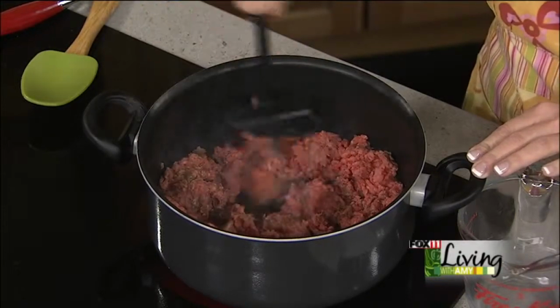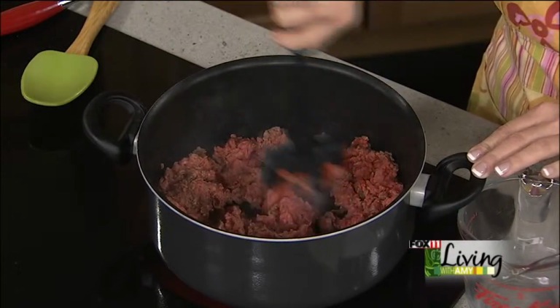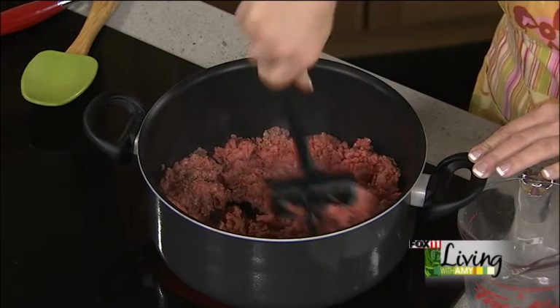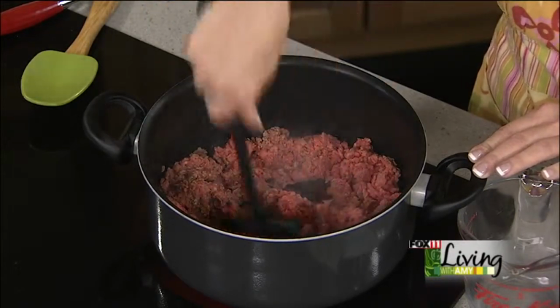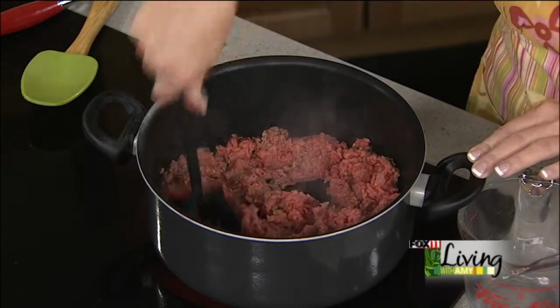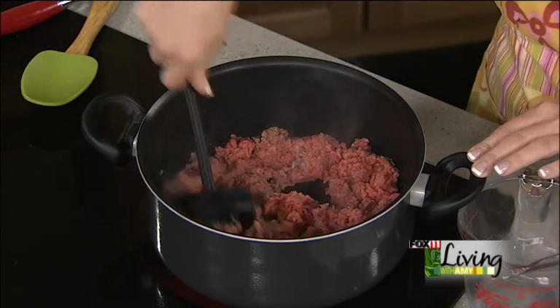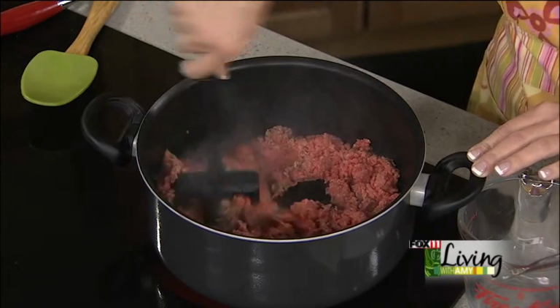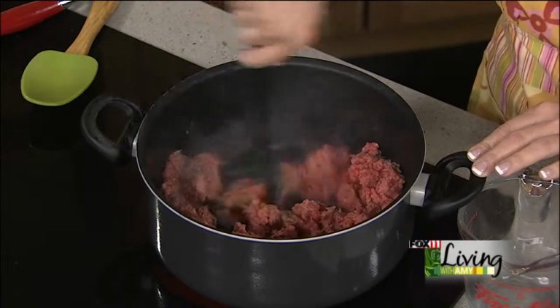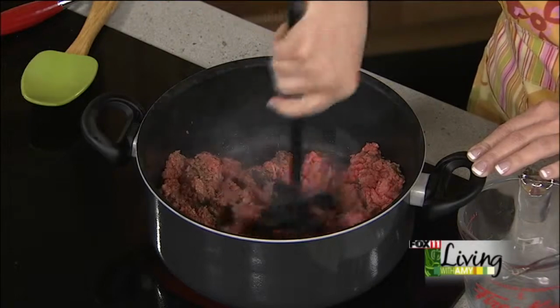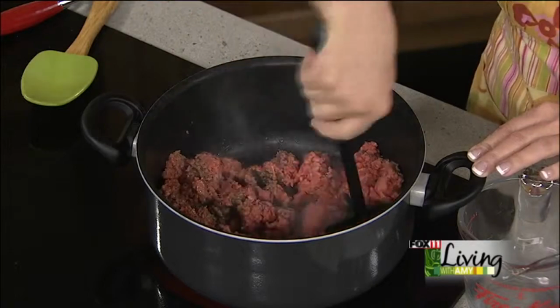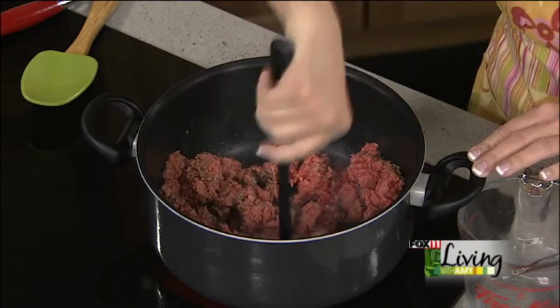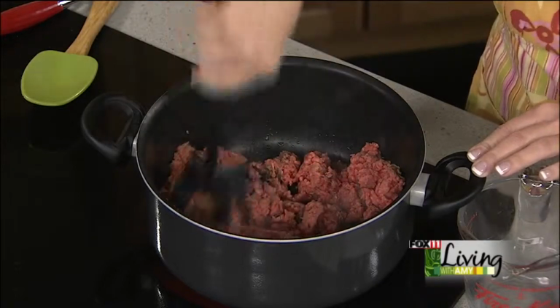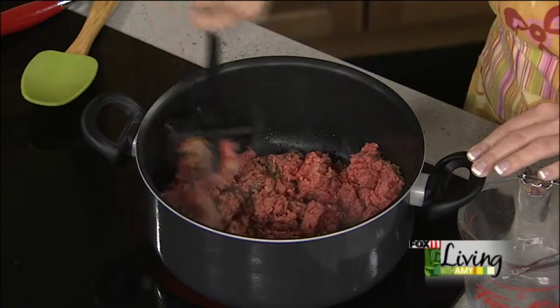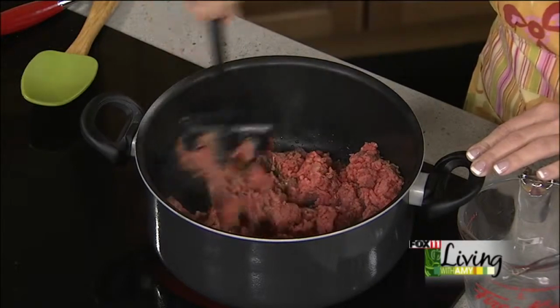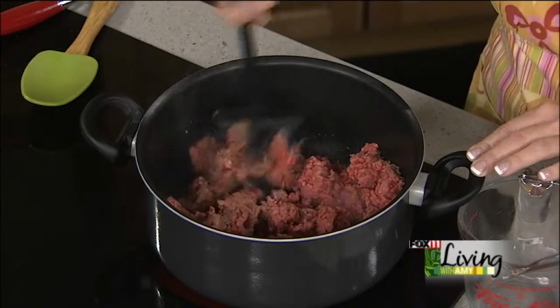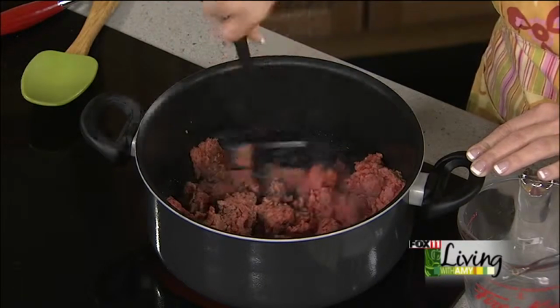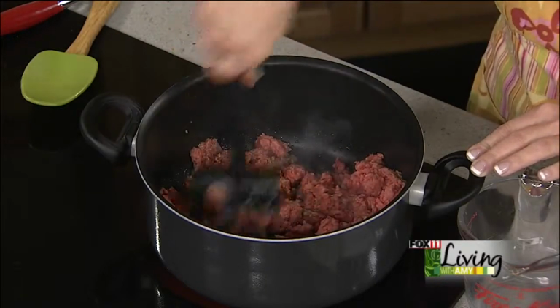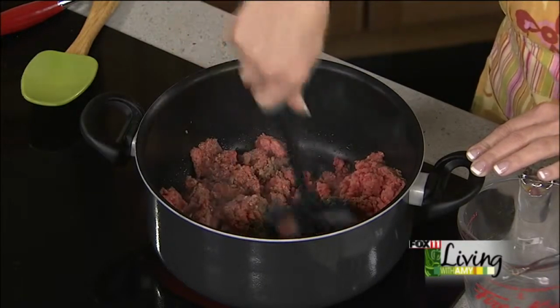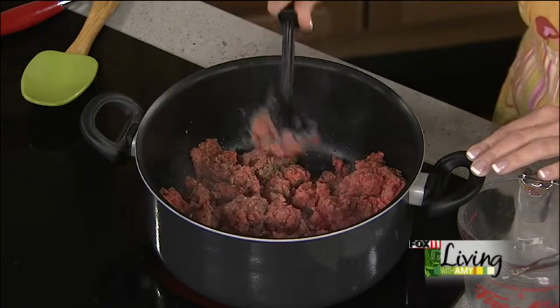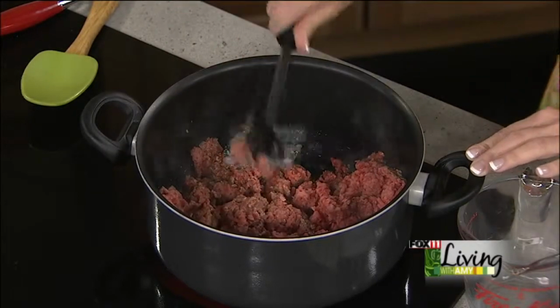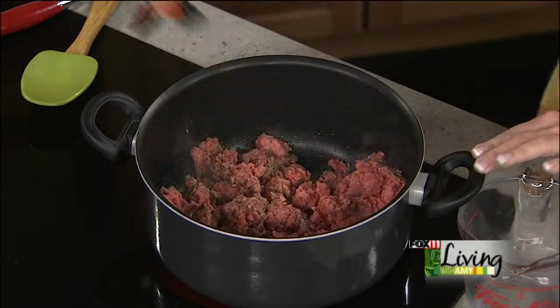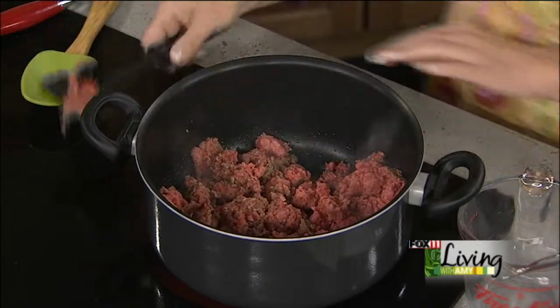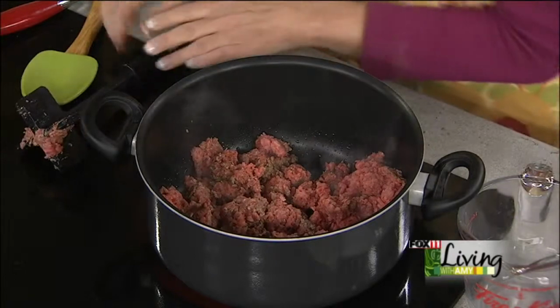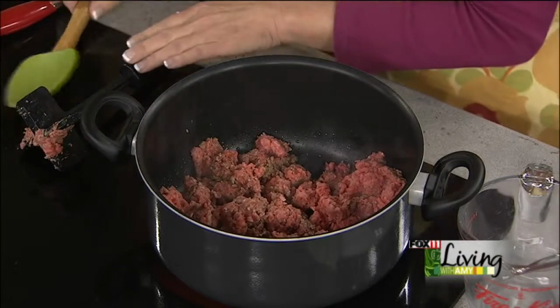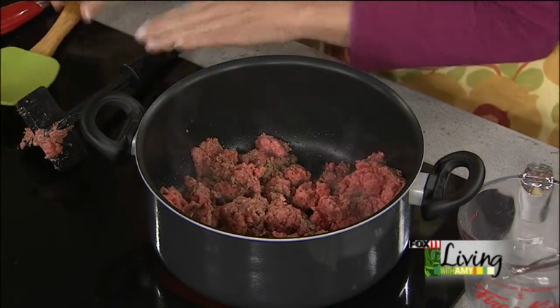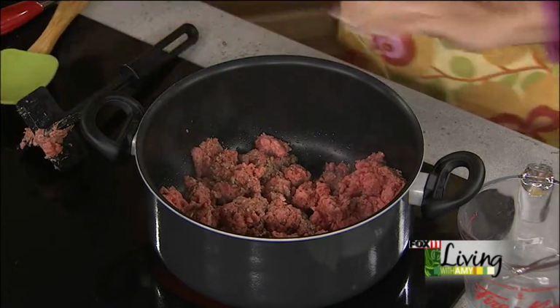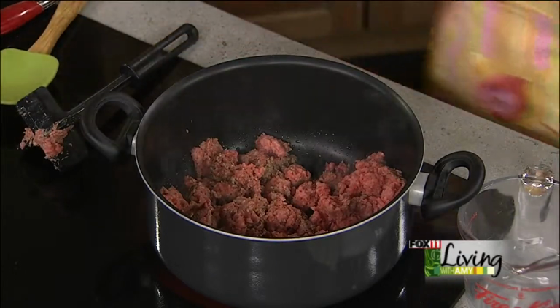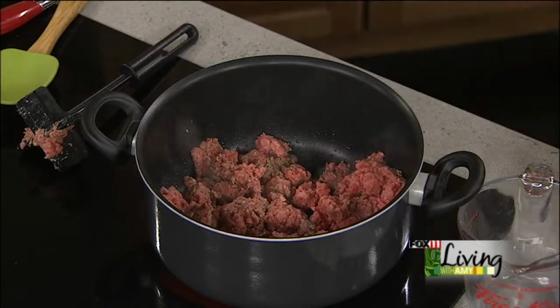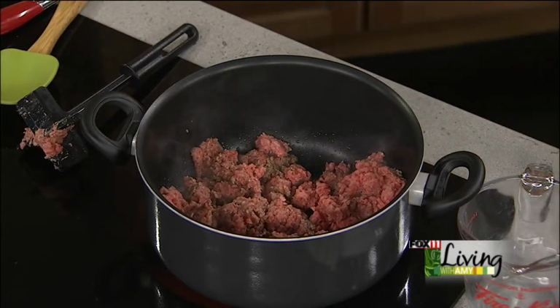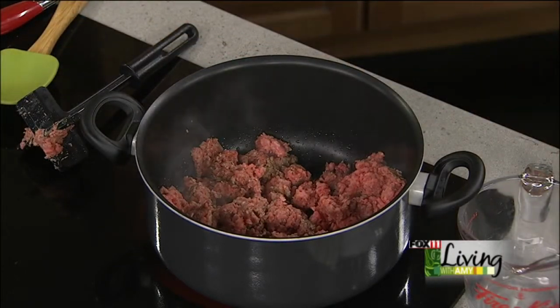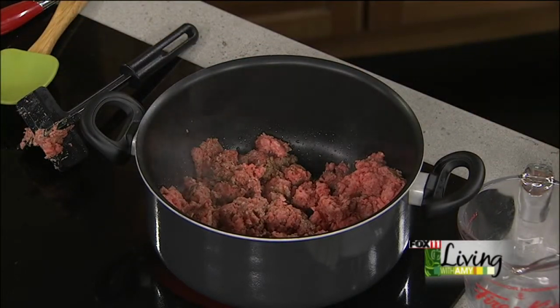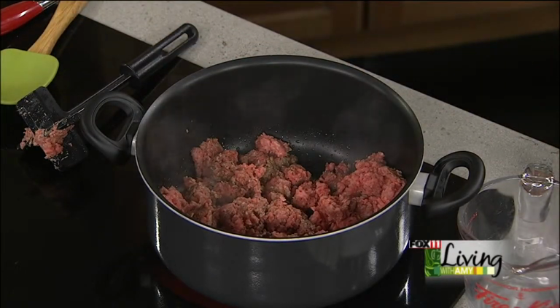Okay, so I'm just going to get this going. And while I'm doing that, I'm going to dice up some celery.